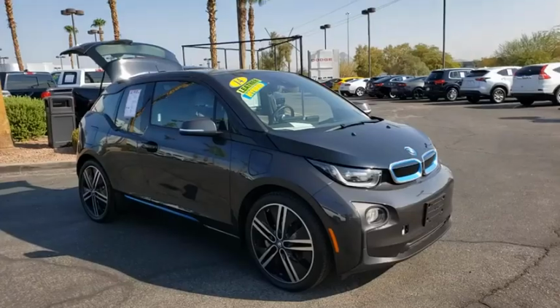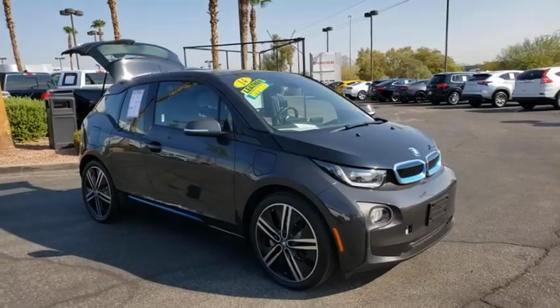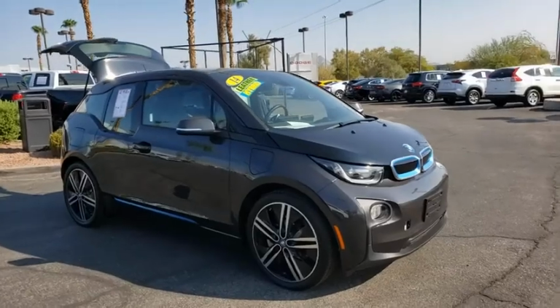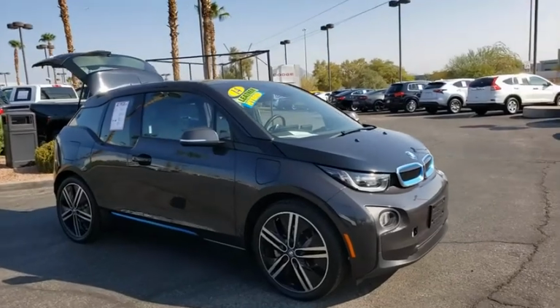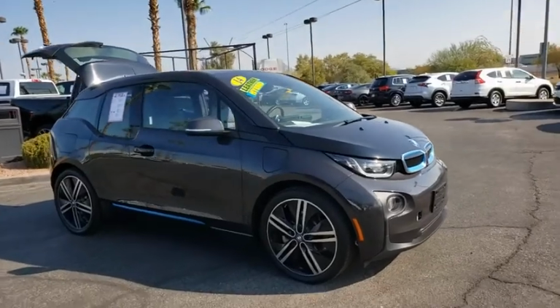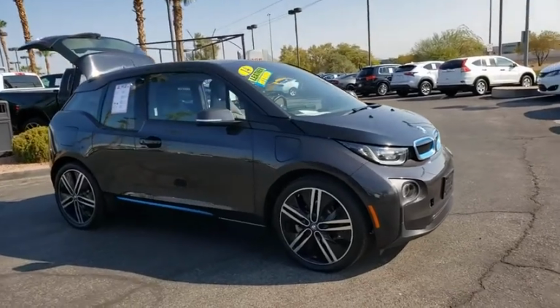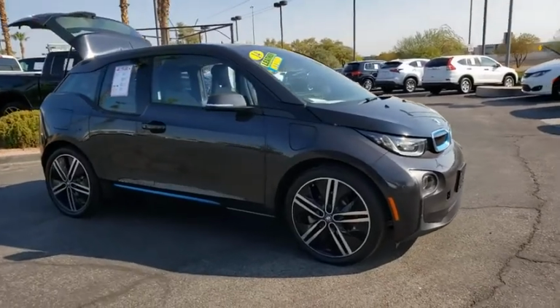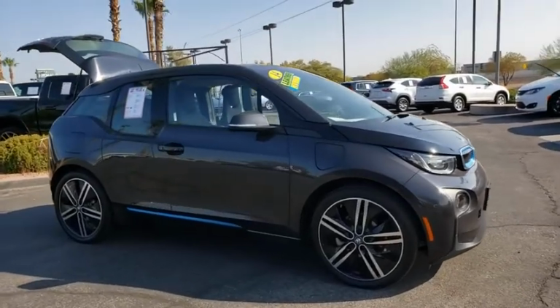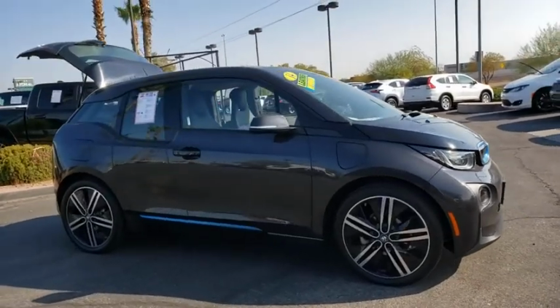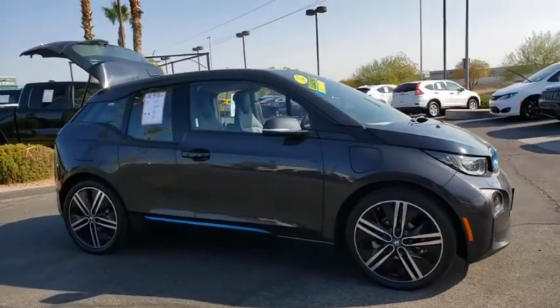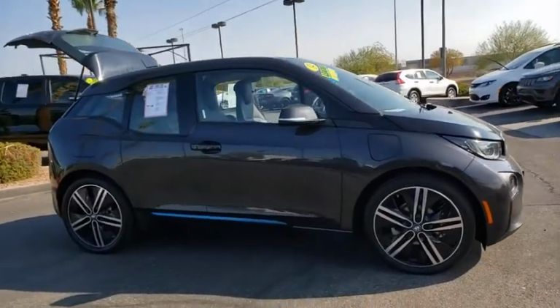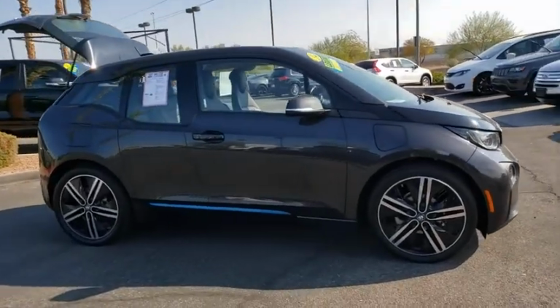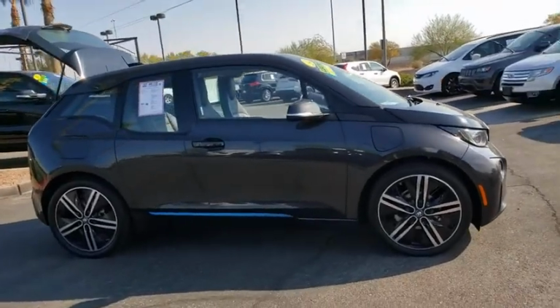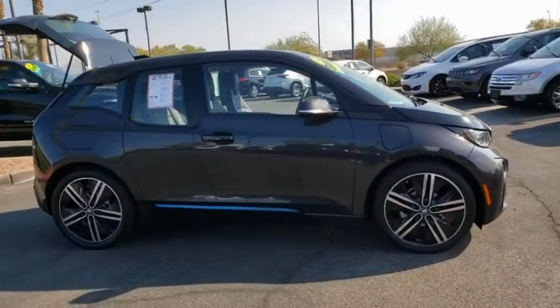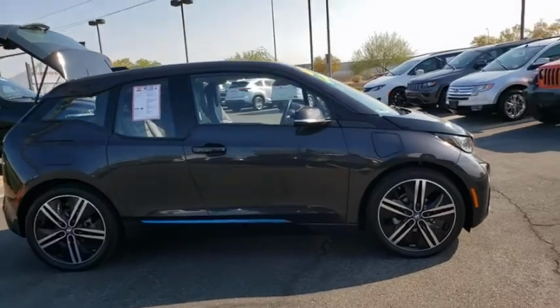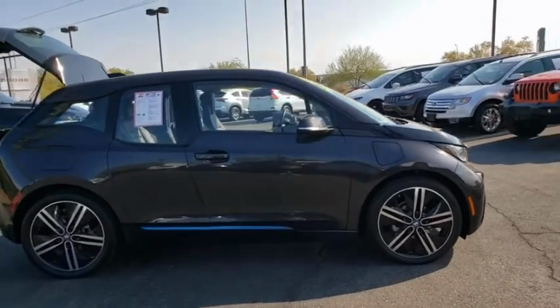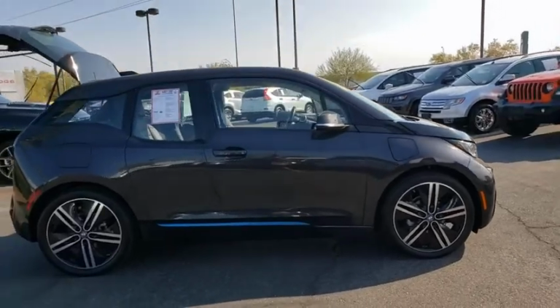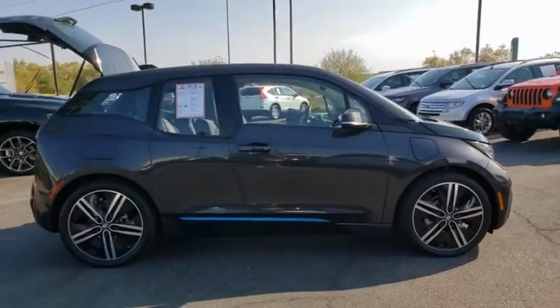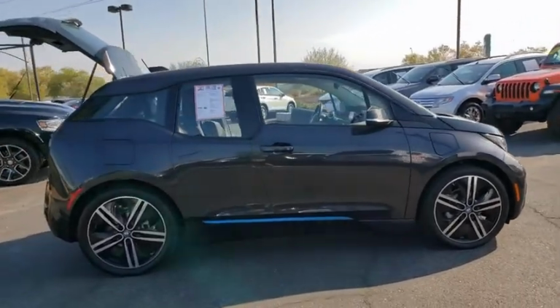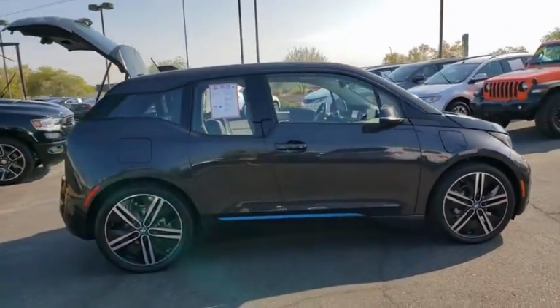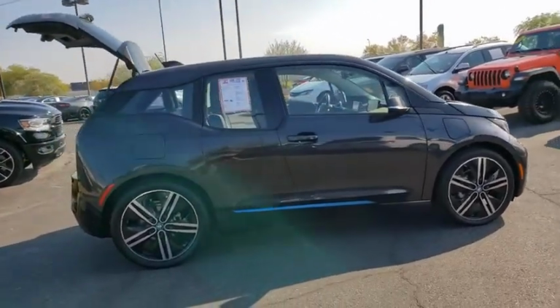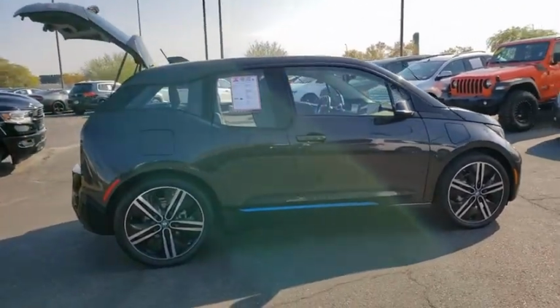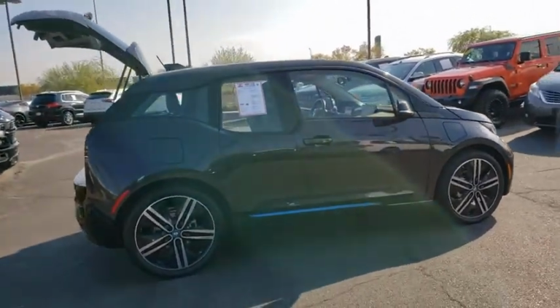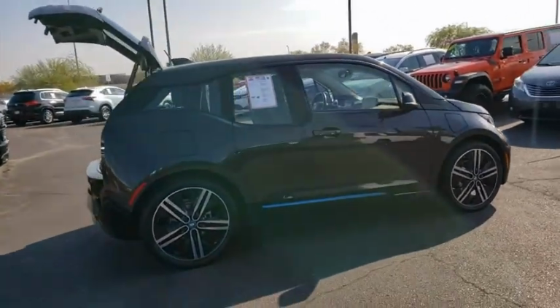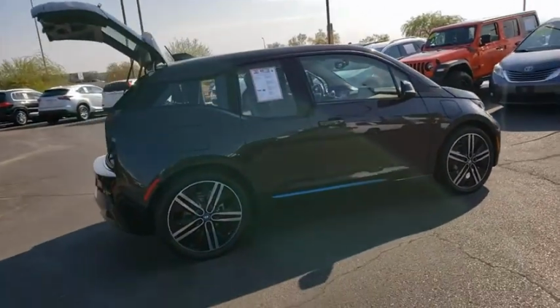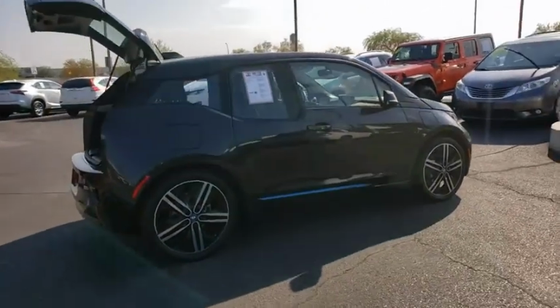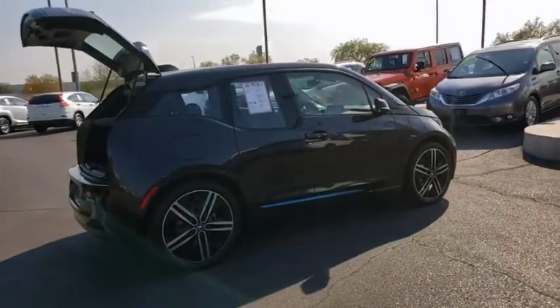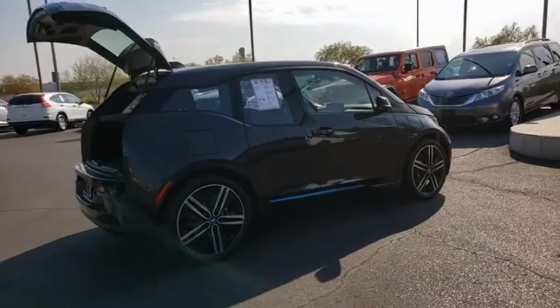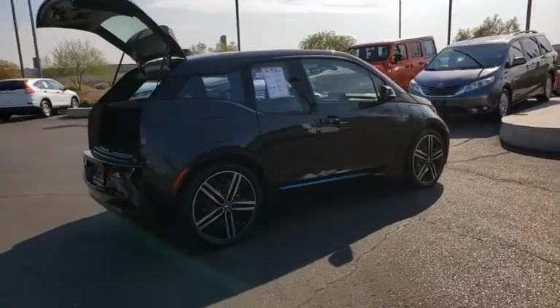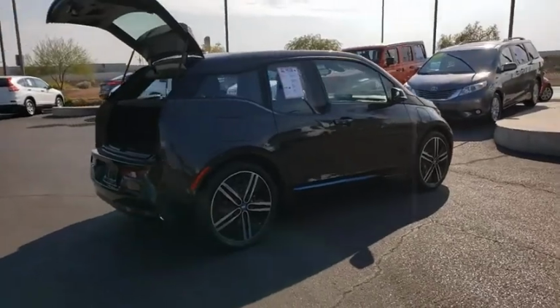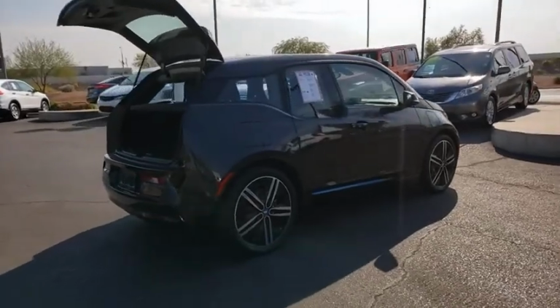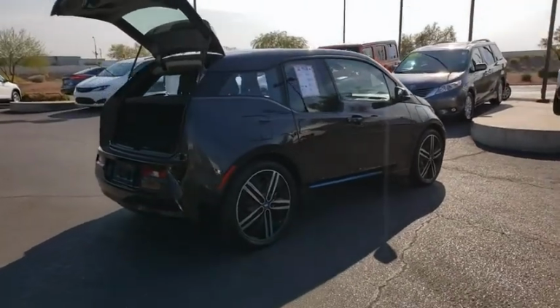Come test drive the 2014 BMW i3. BMW i stands for innovation. With its visionary design, the BMW i3 defines the automobile of tomorrow.